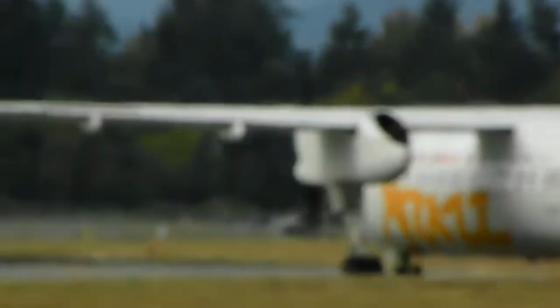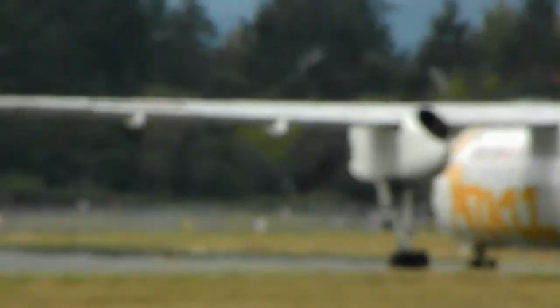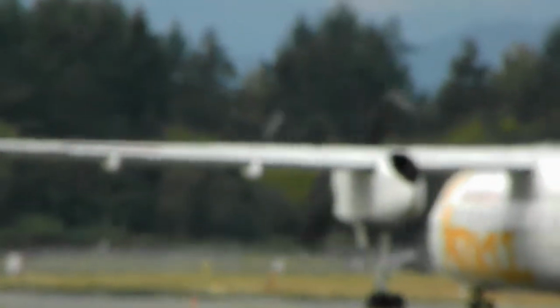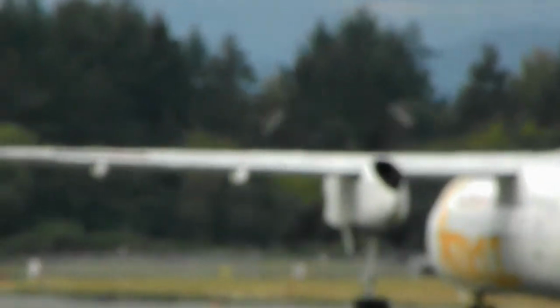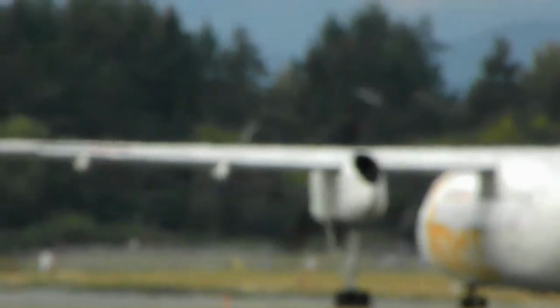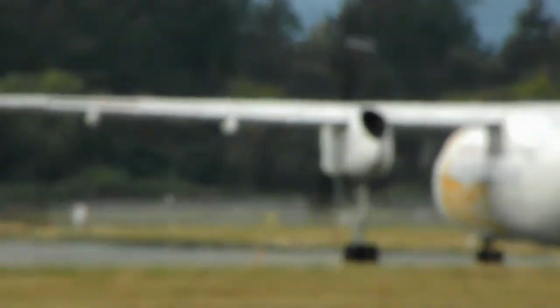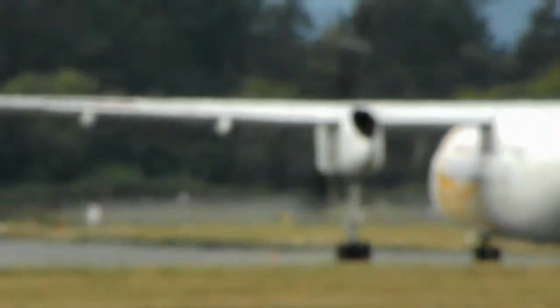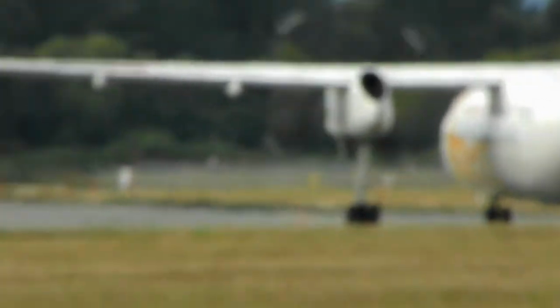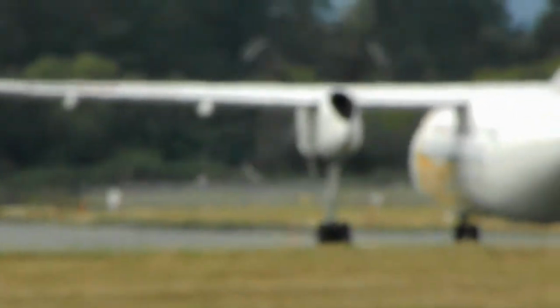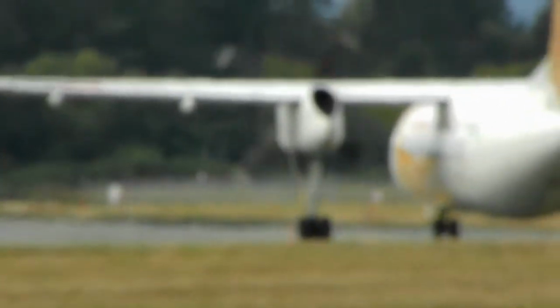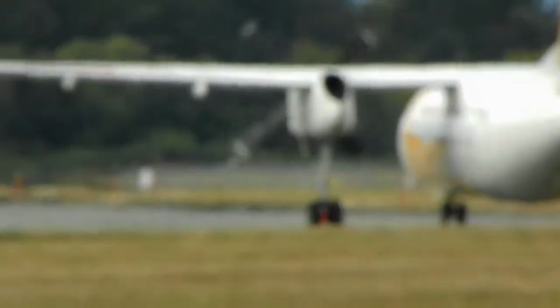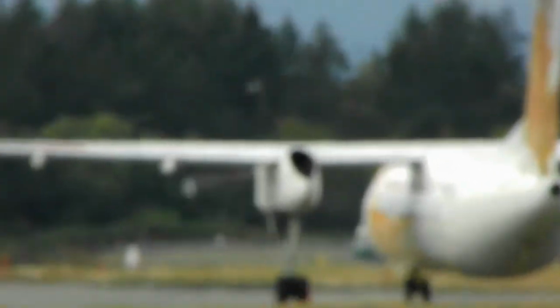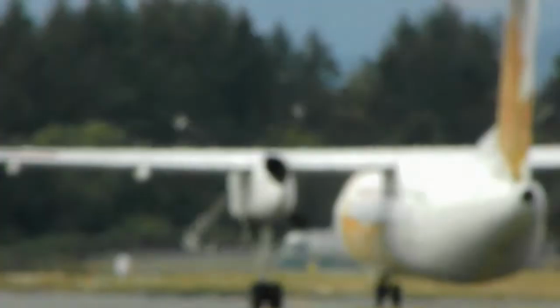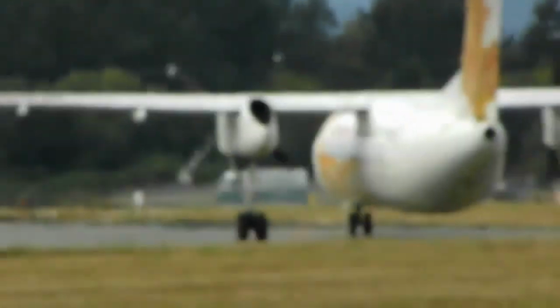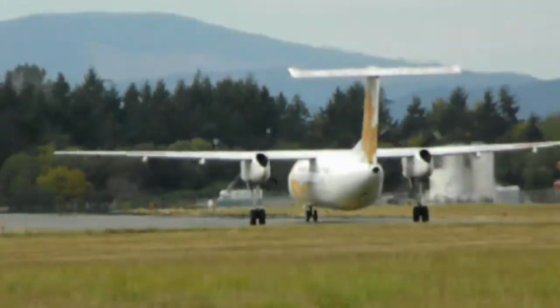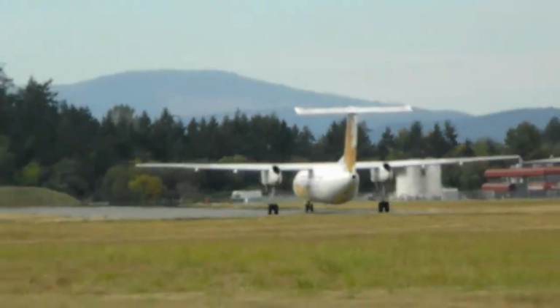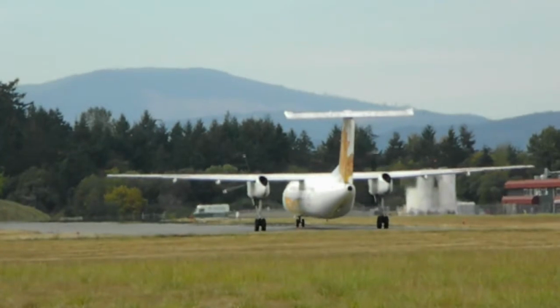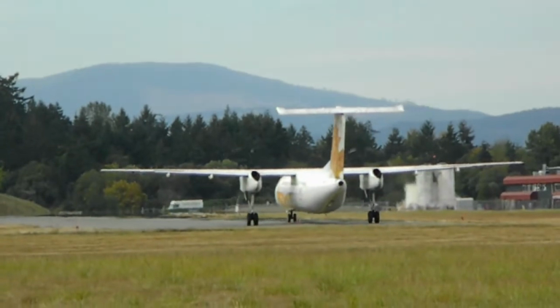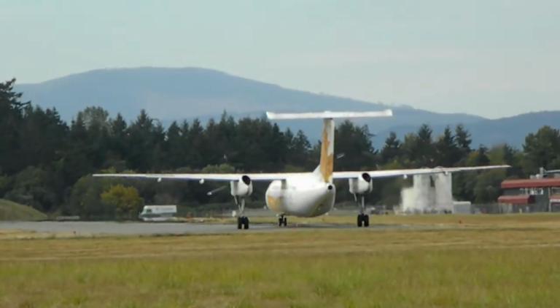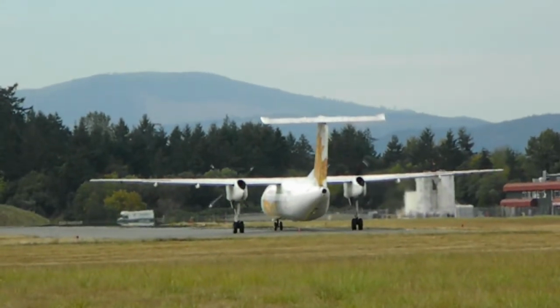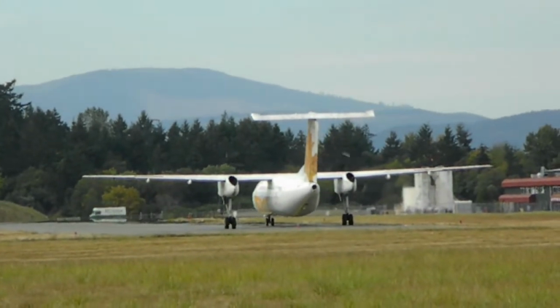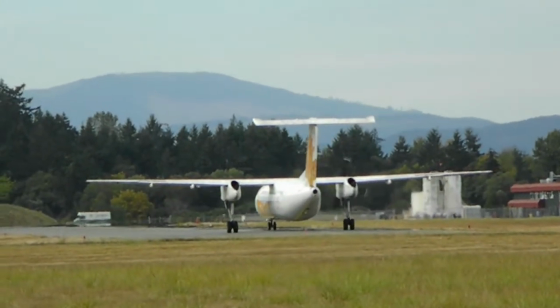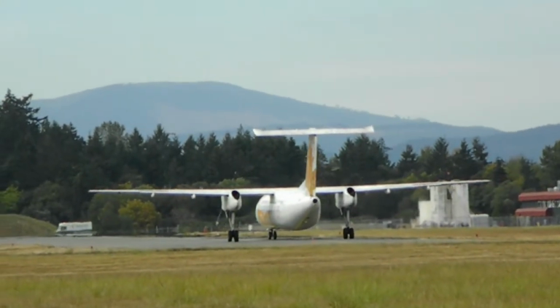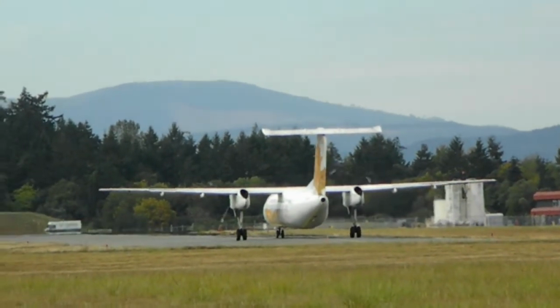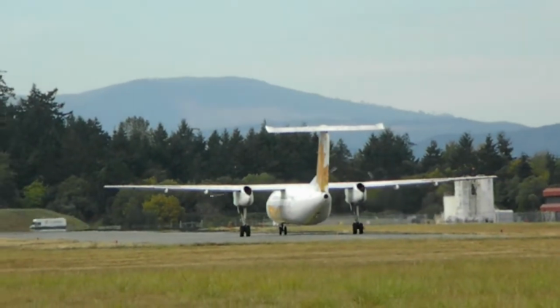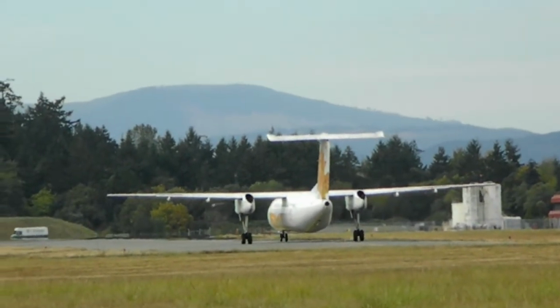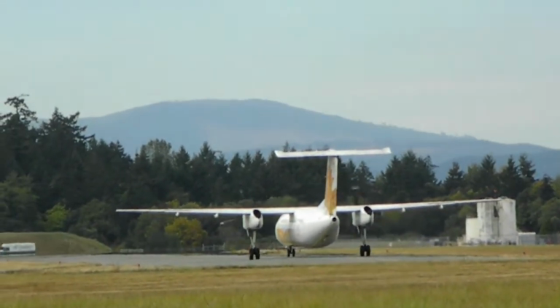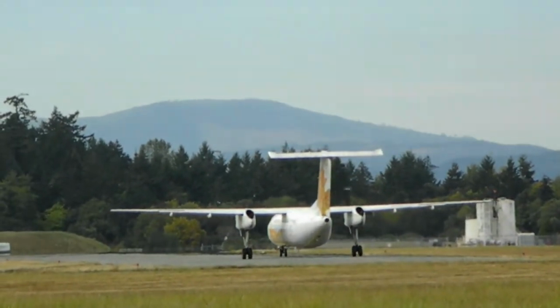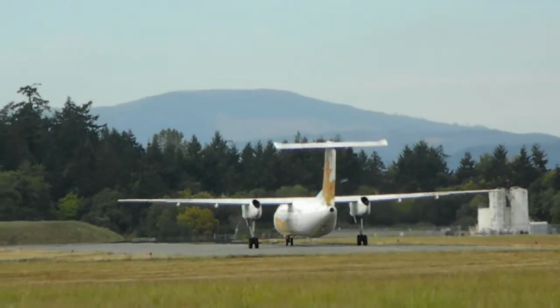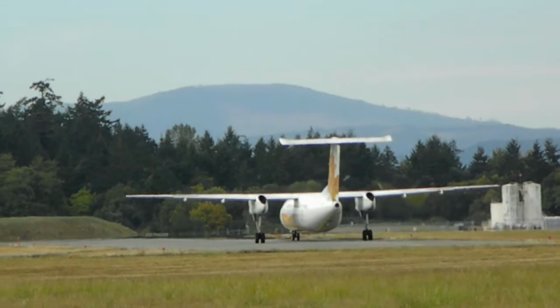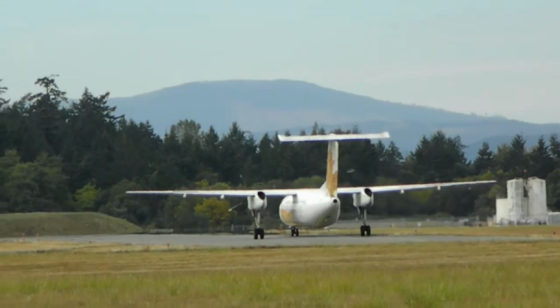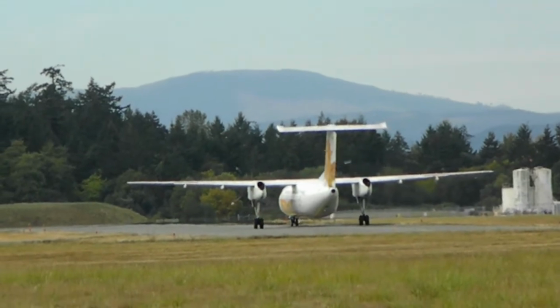The Dash 8 was originally designed by De Havilland, and for a while Boeing owned De Havilland. And, you know, it's now owned by Bombardier.